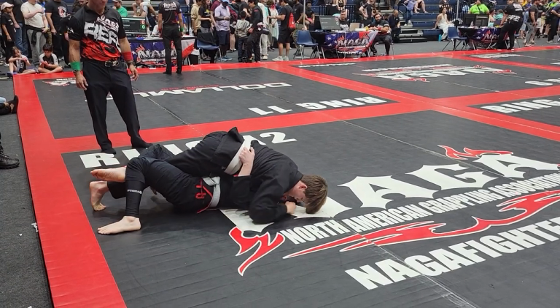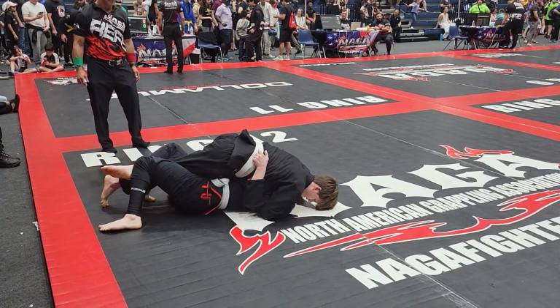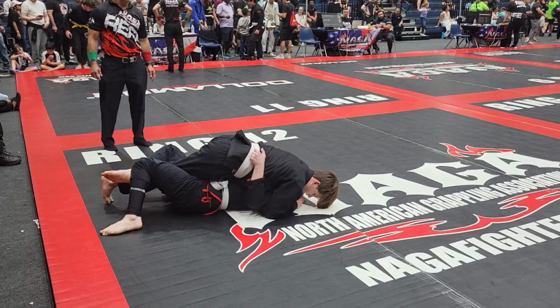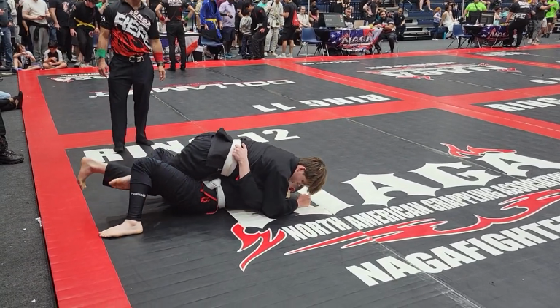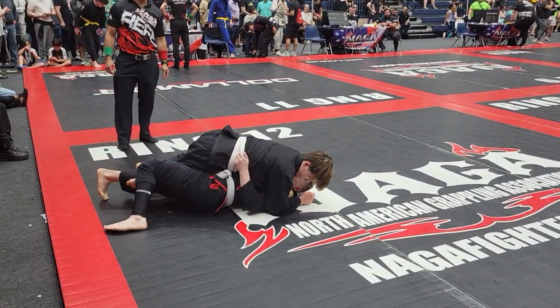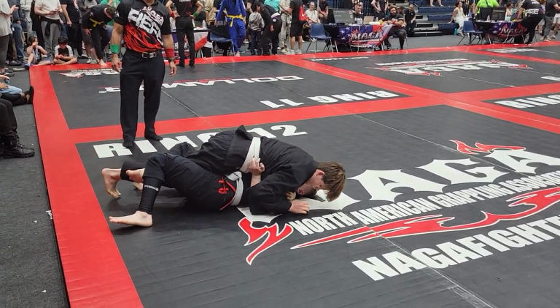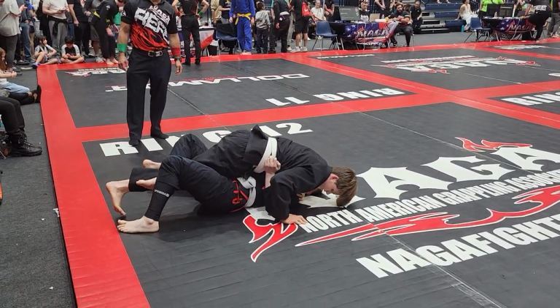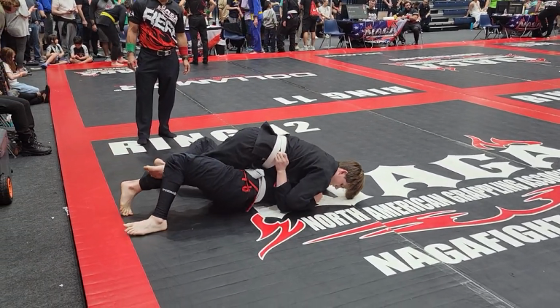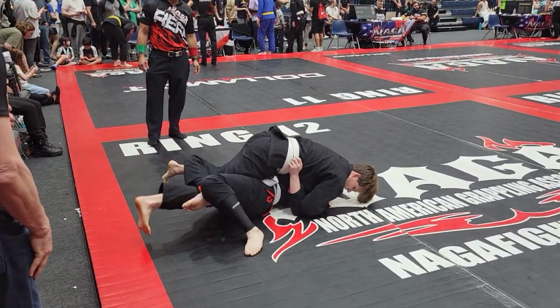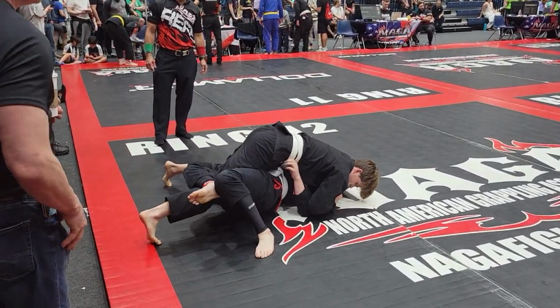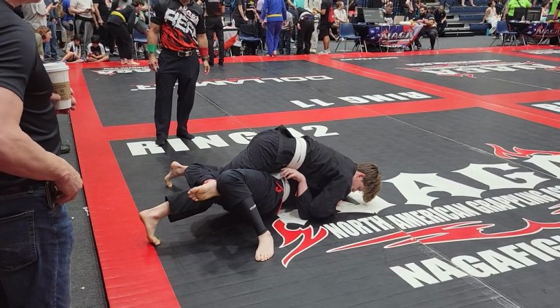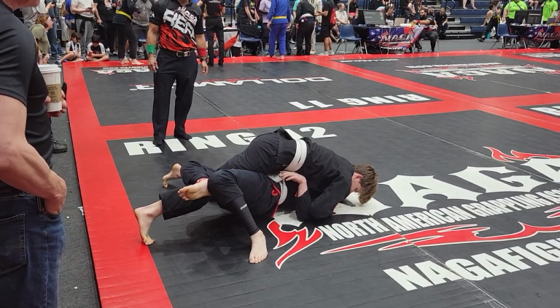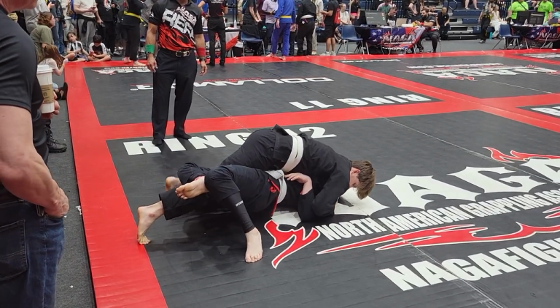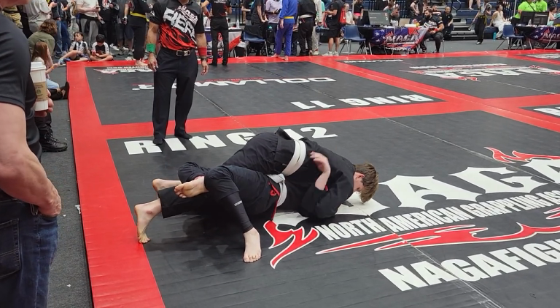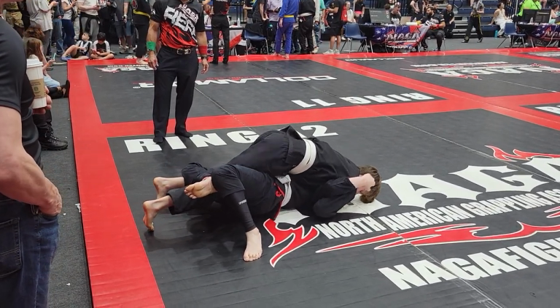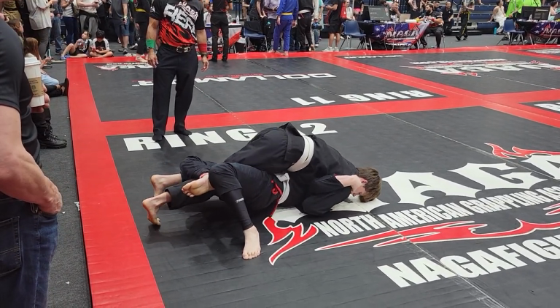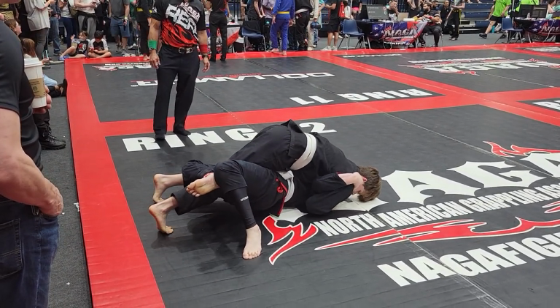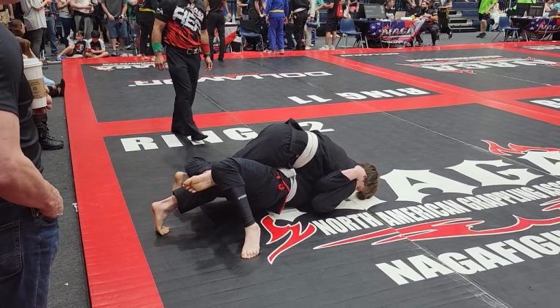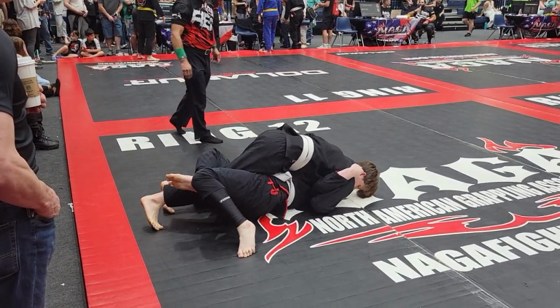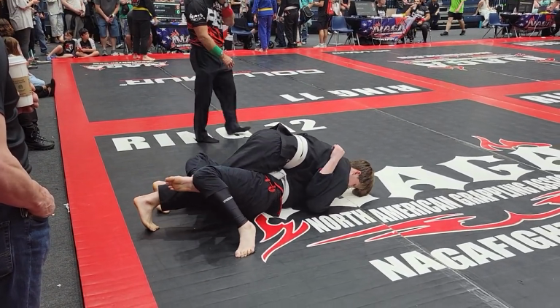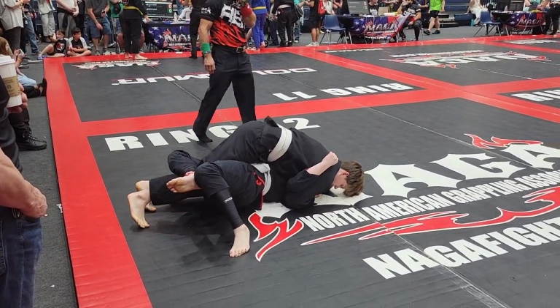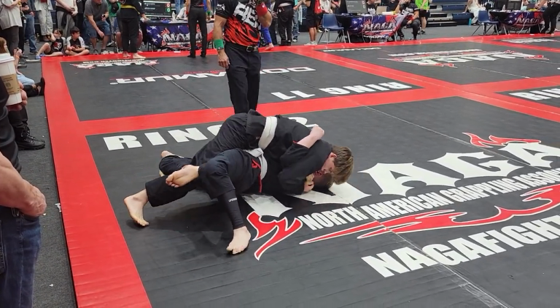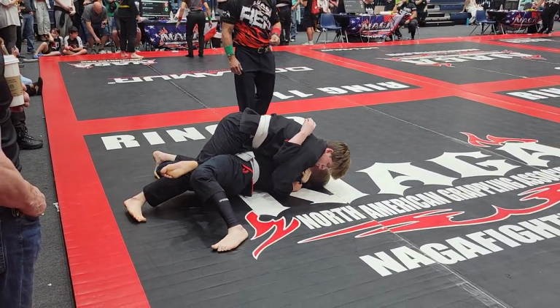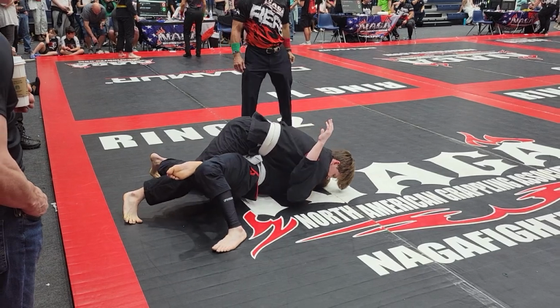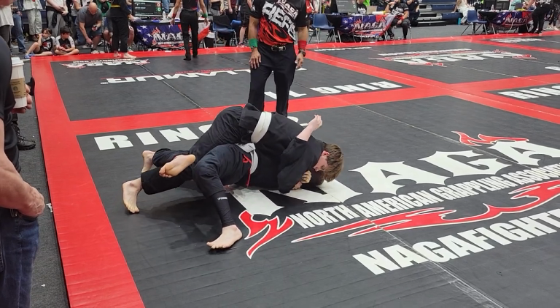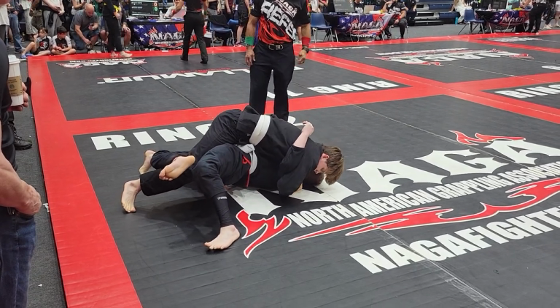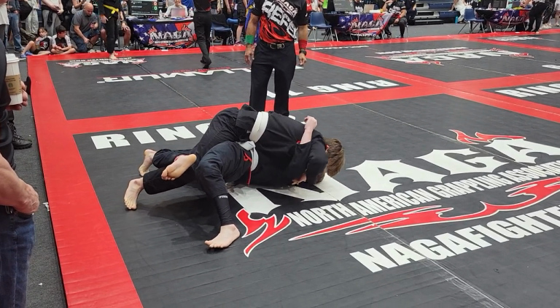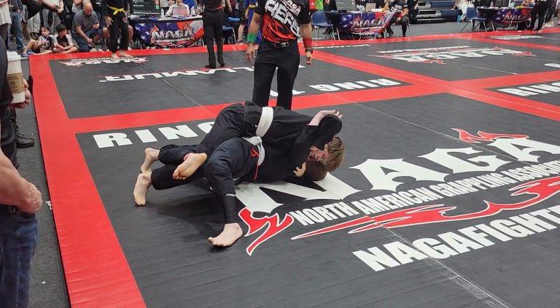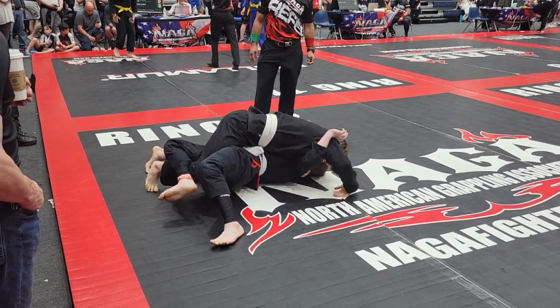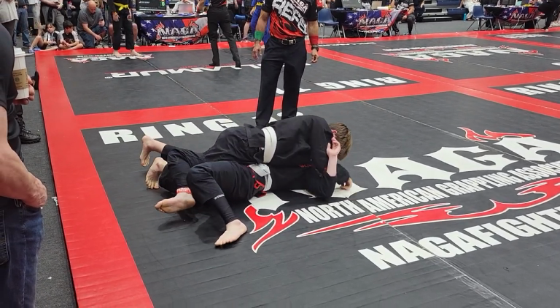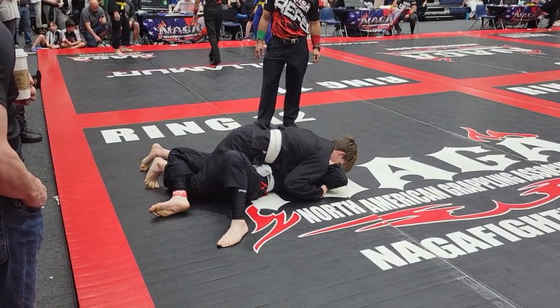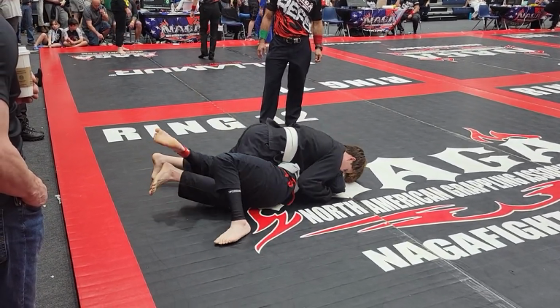Come on Austin, first to your right hip. Get underhook from this side. First to your right hip. Don't let him have that underhook. Come on Austin, get on your side. Yes, yes, yes. Perfect.